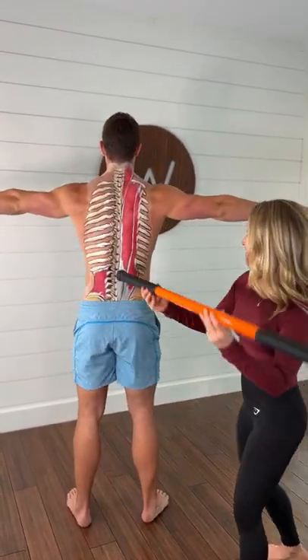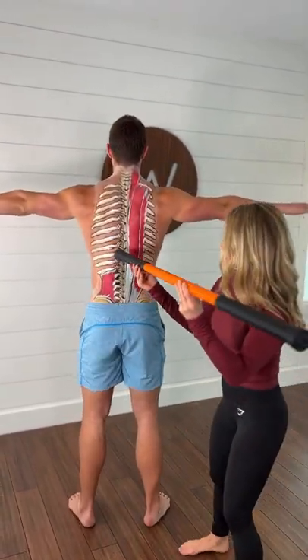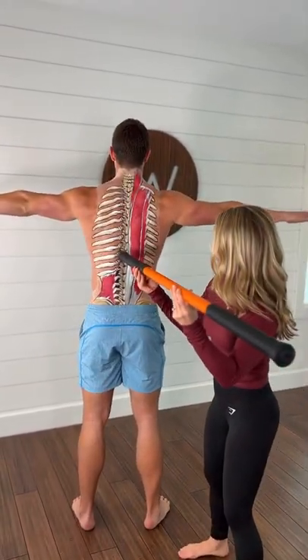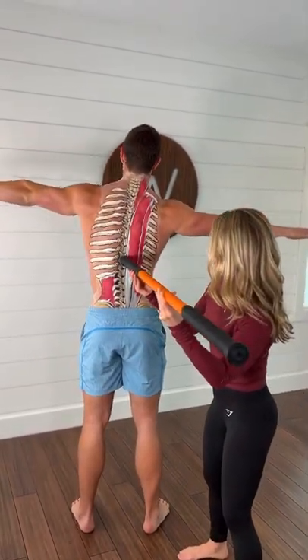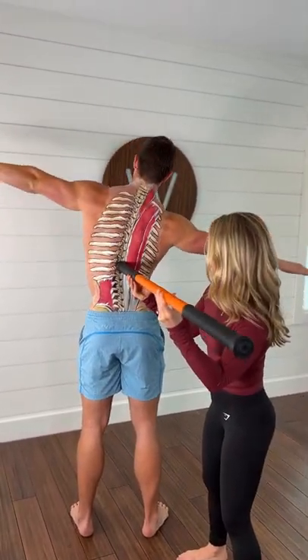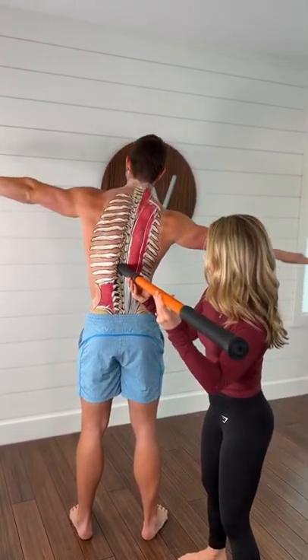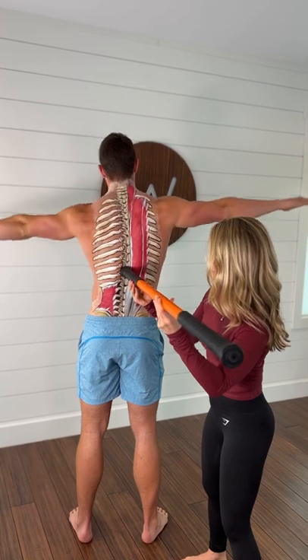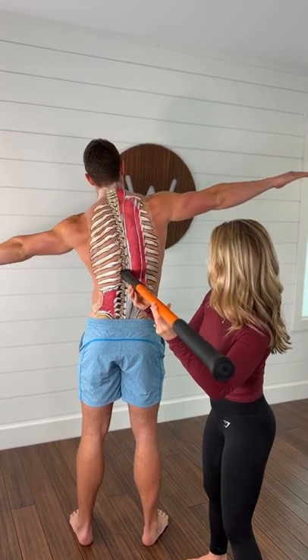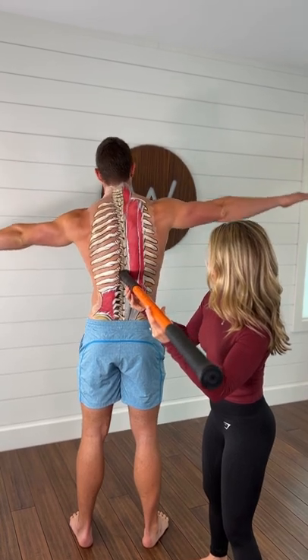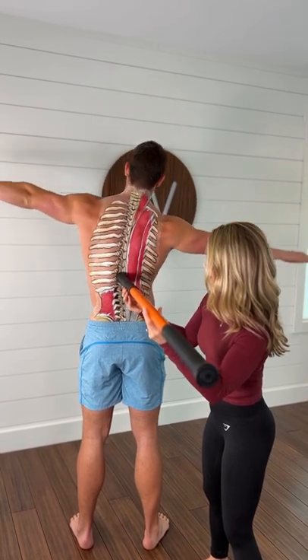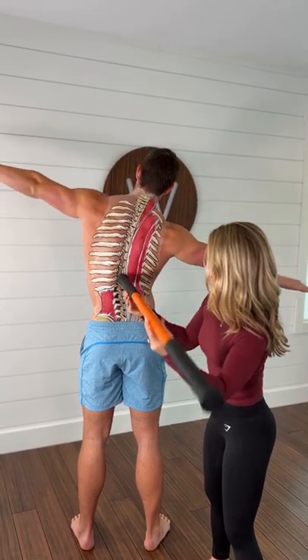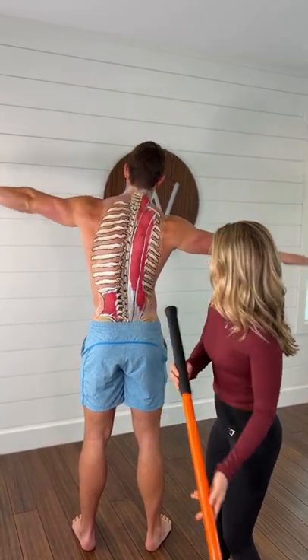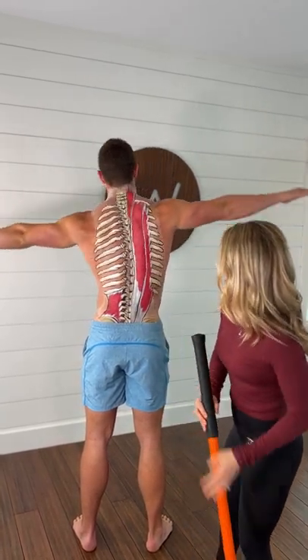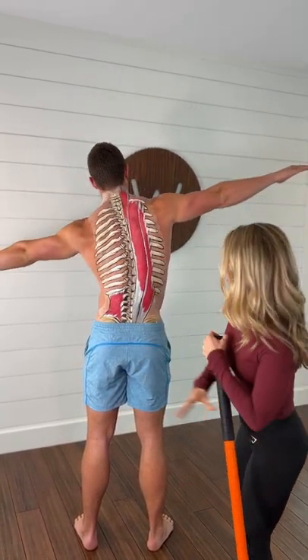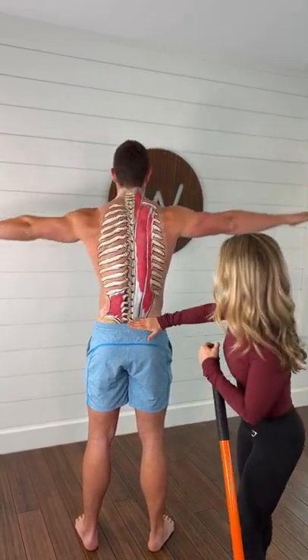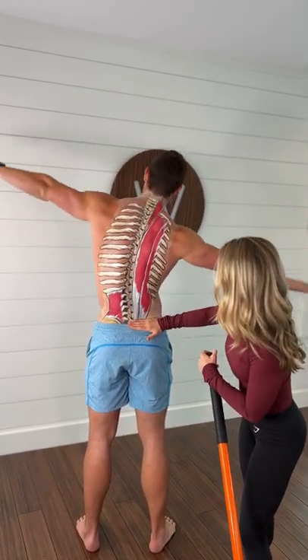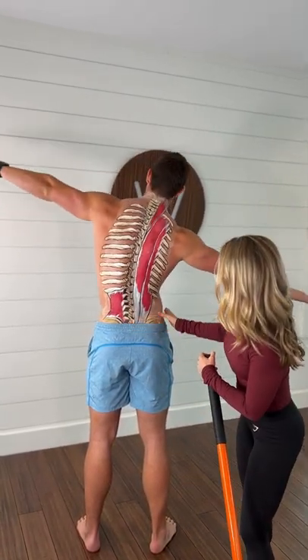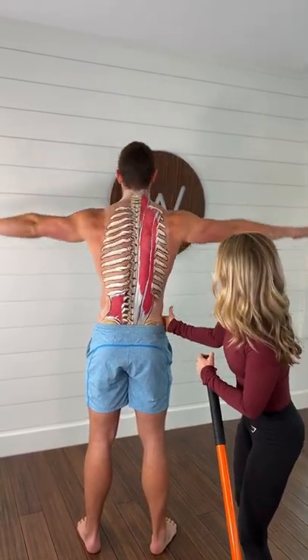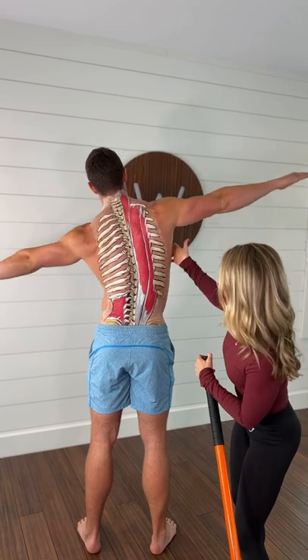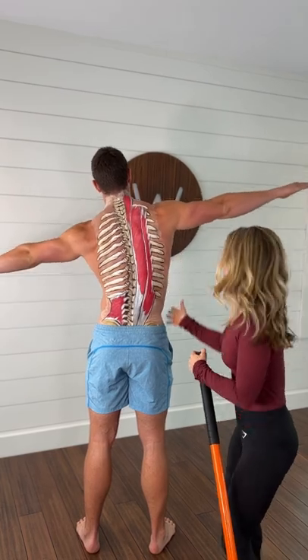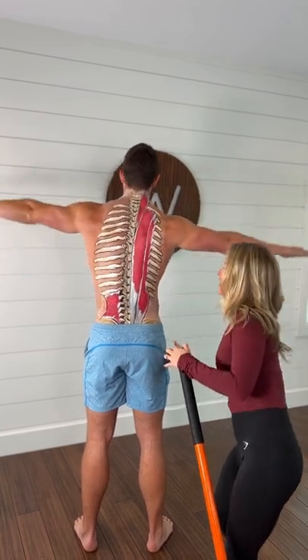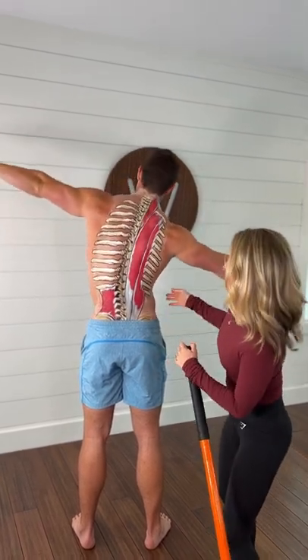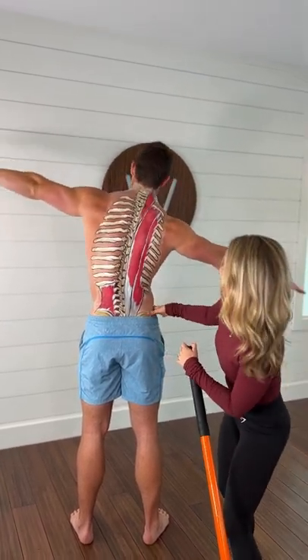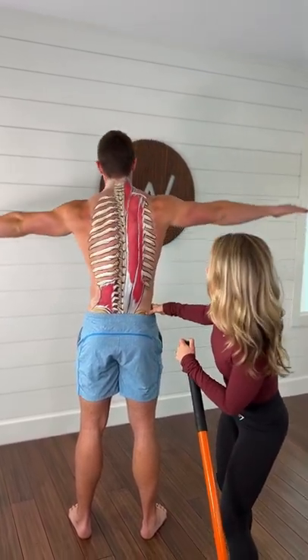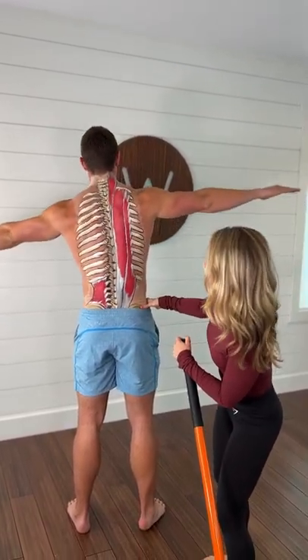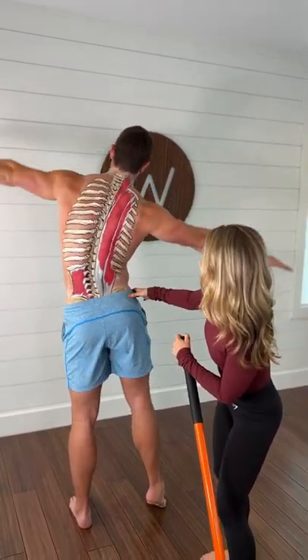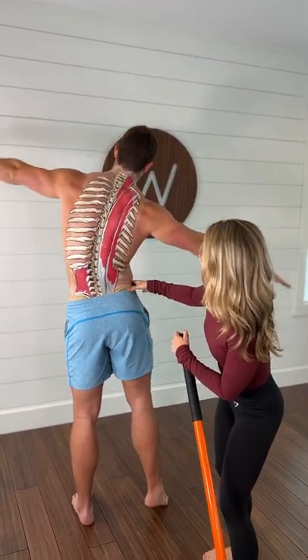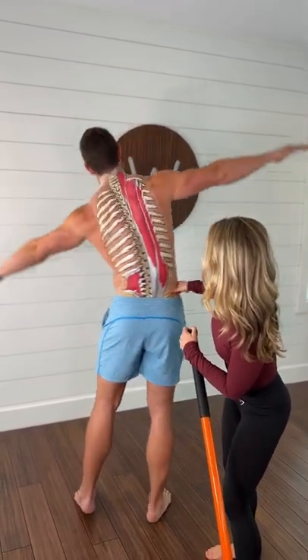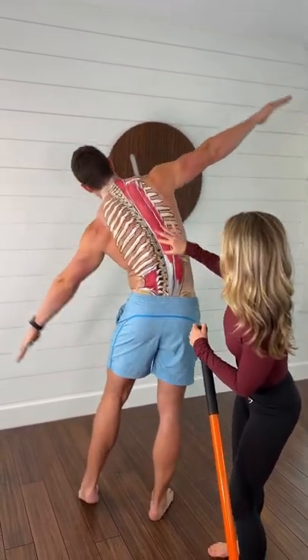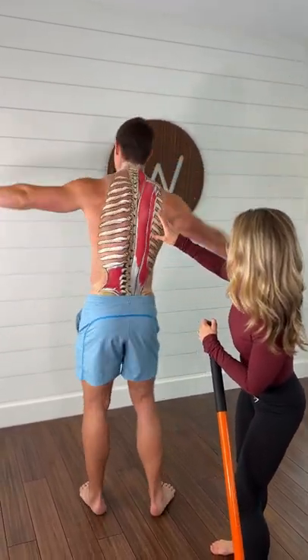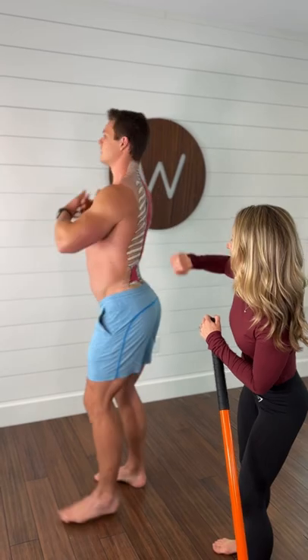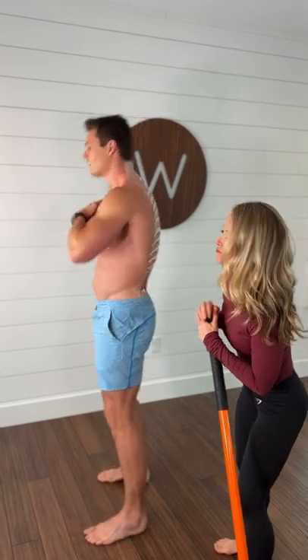Then lateral tilts — just like a skewer is going through you this way, and you are rotating on either side of the pole. Again, you're not scrunching your body up. Your hips are not moving. It is just the thoracic spine moving.